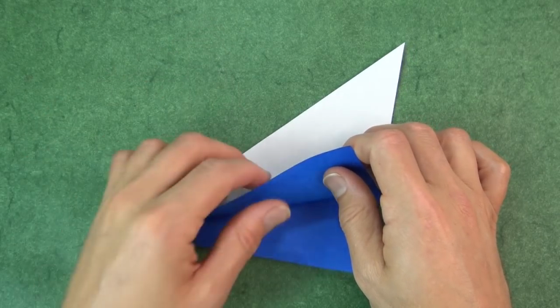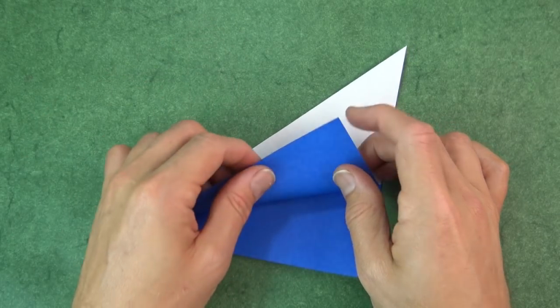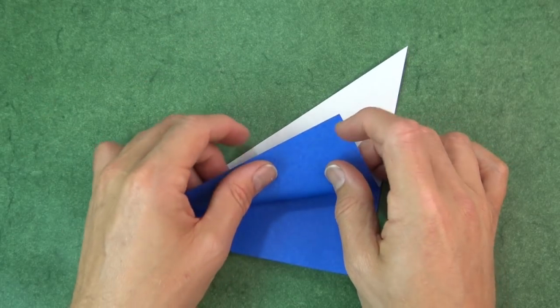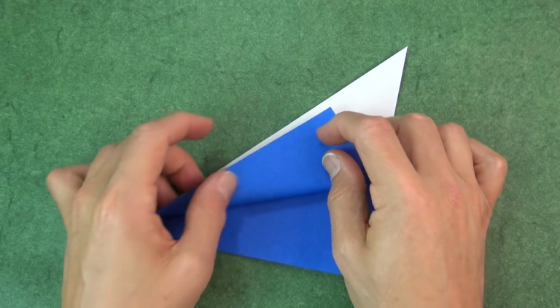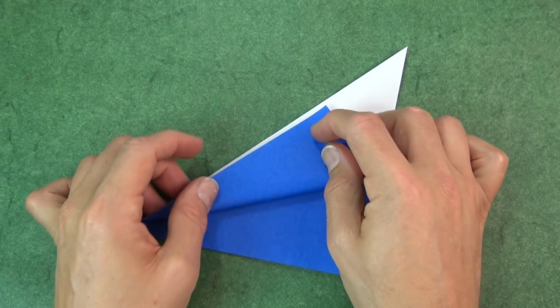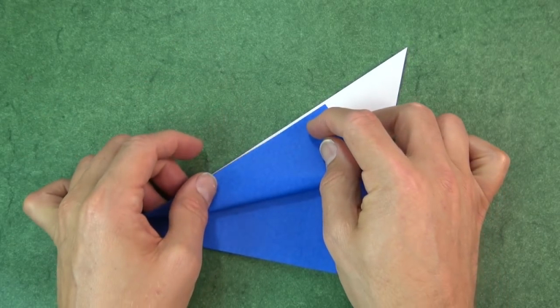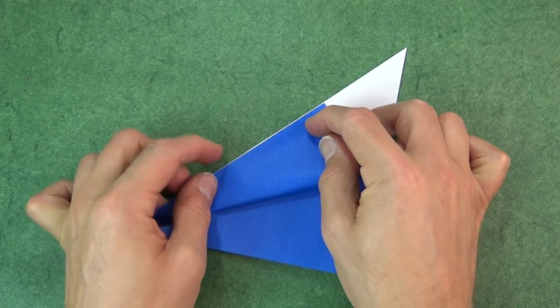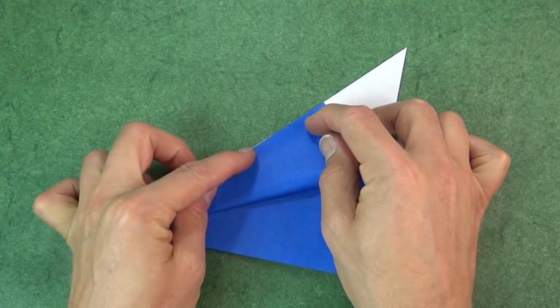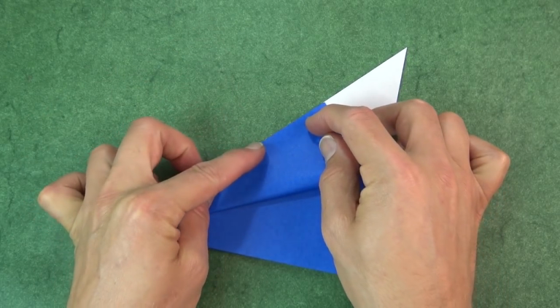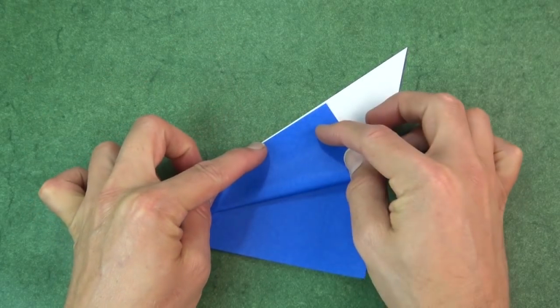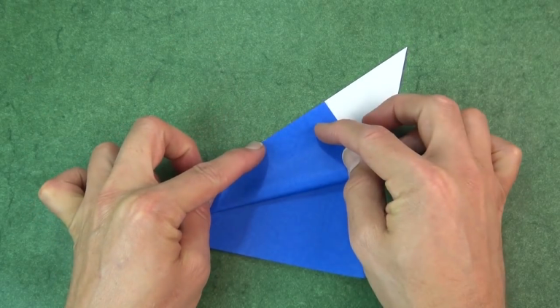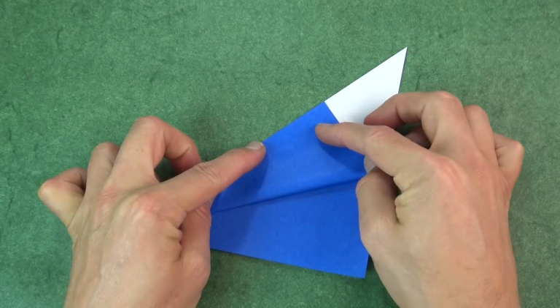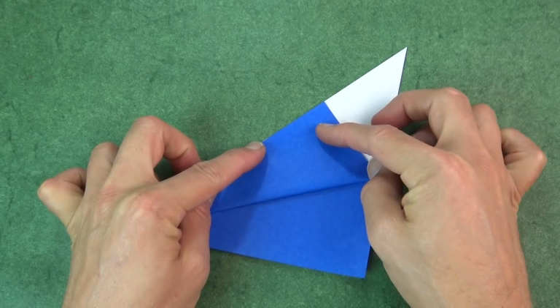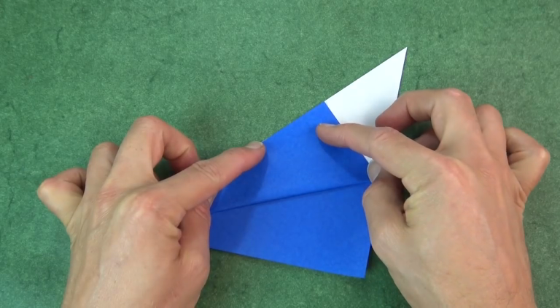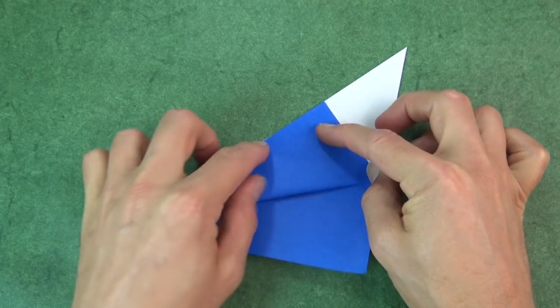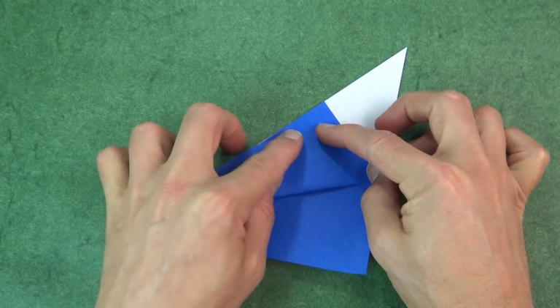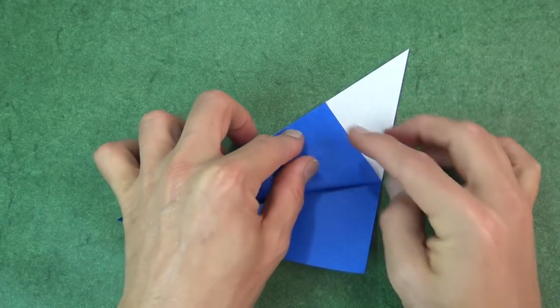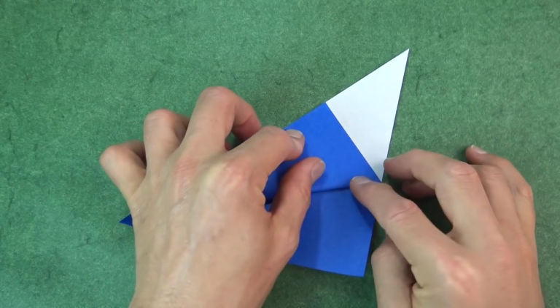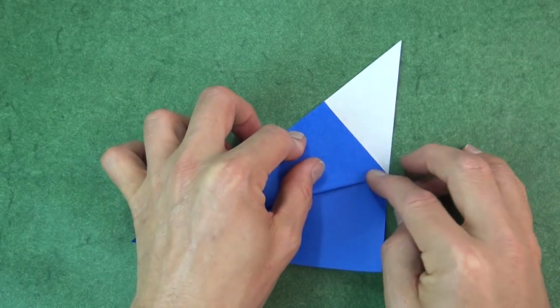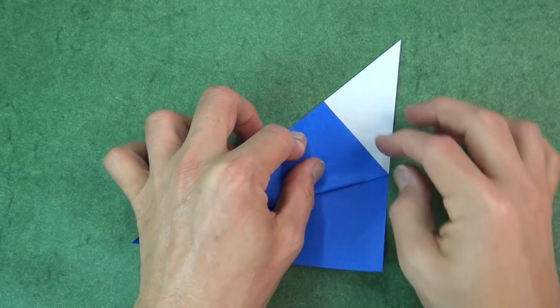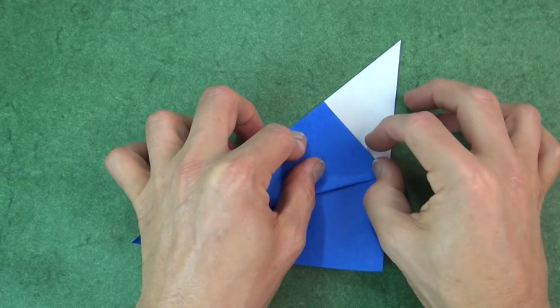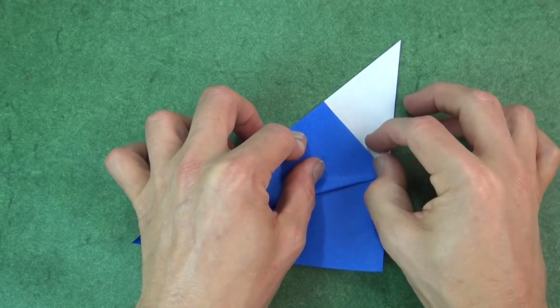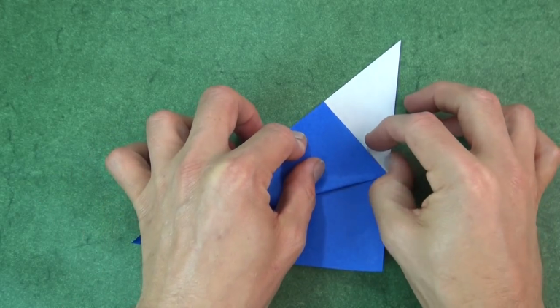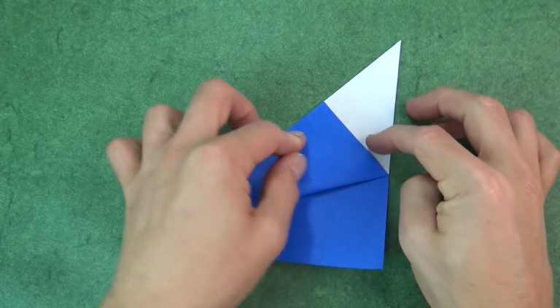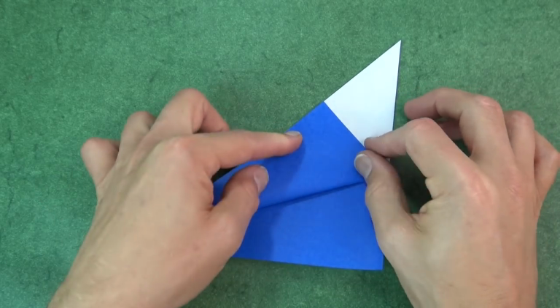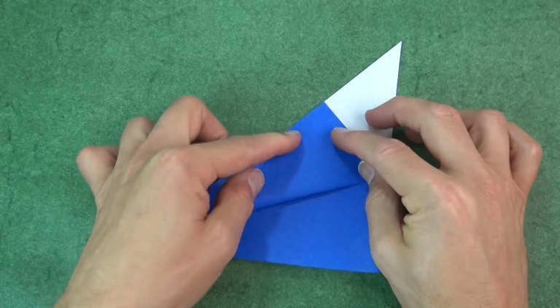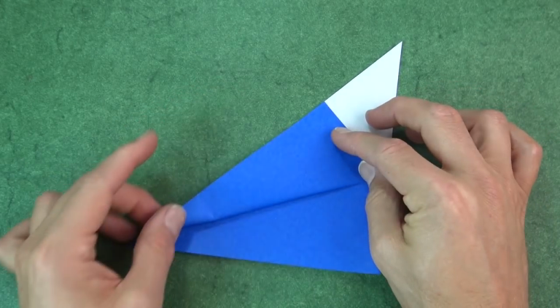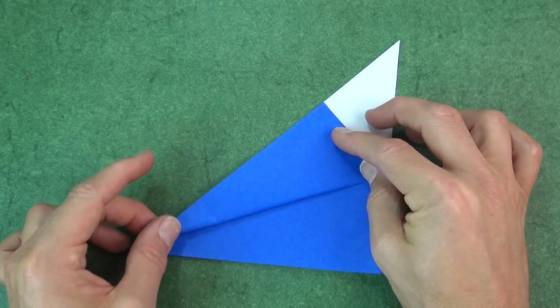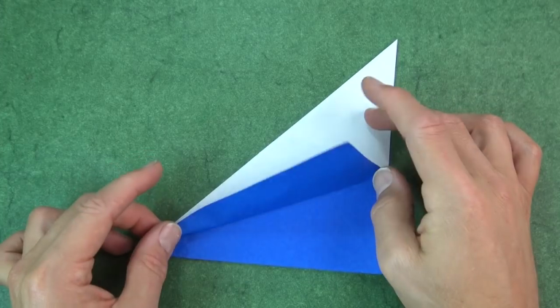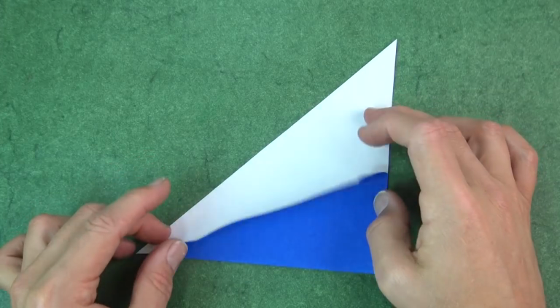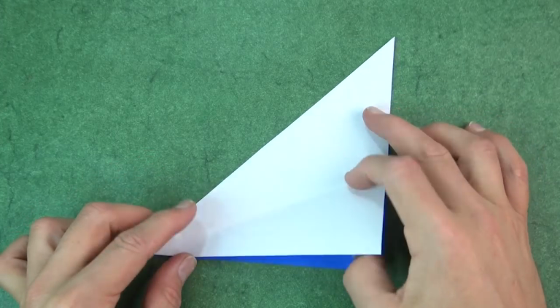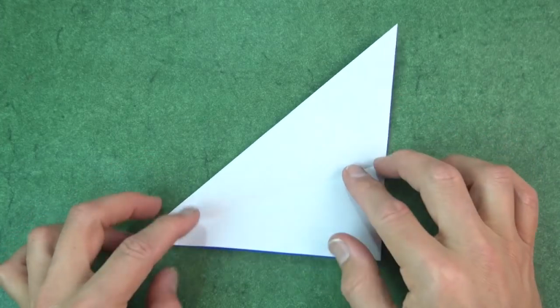But don't make the whole fold. Just align the edges, and we're just going to make a pinch mark right there. And unfold.